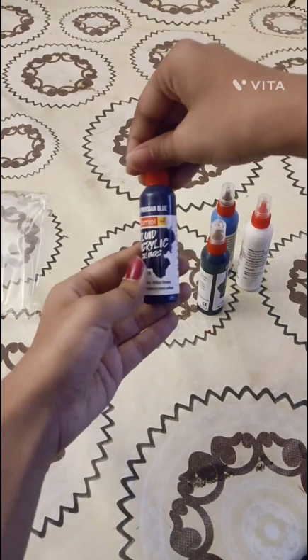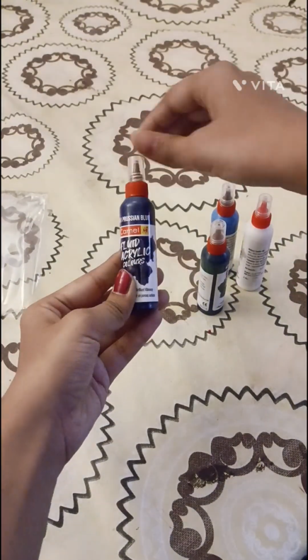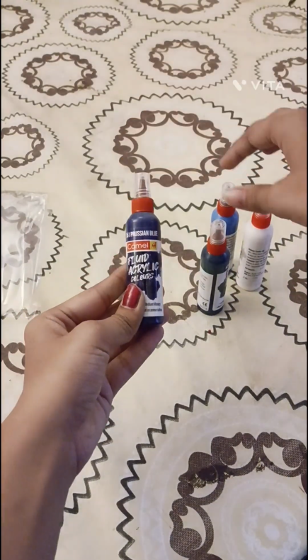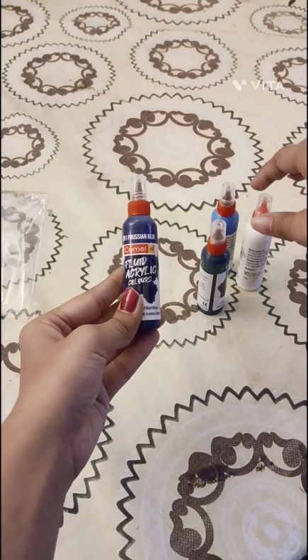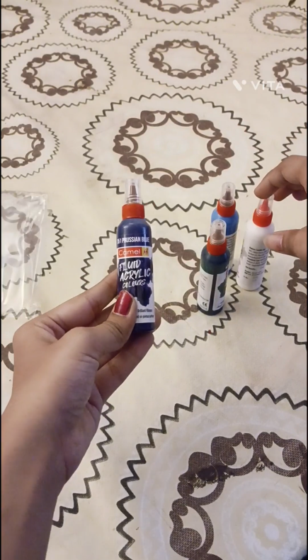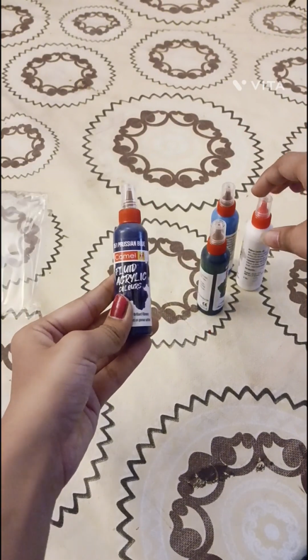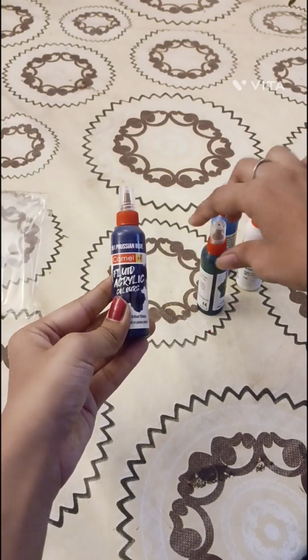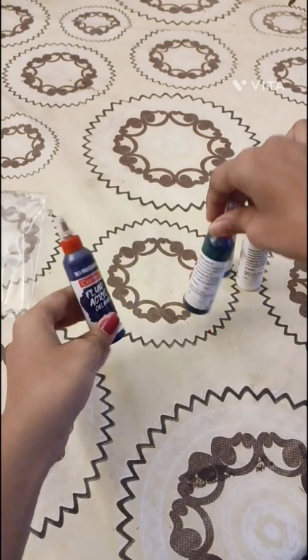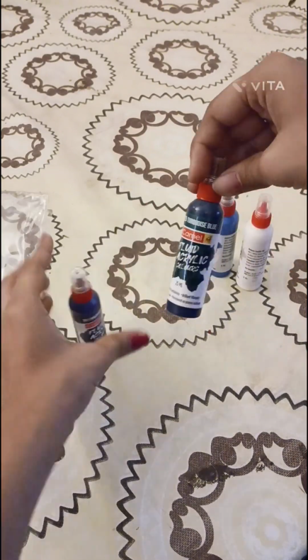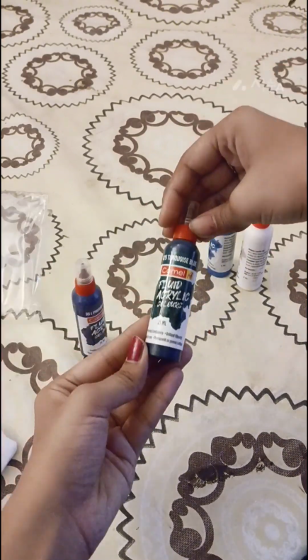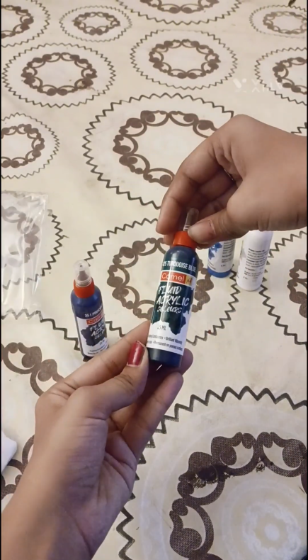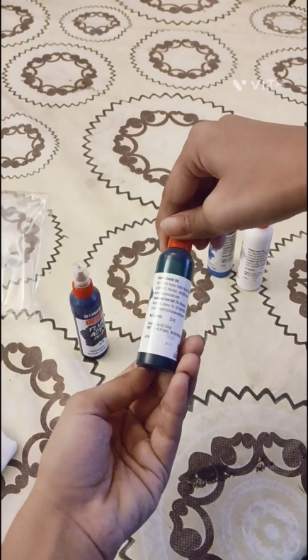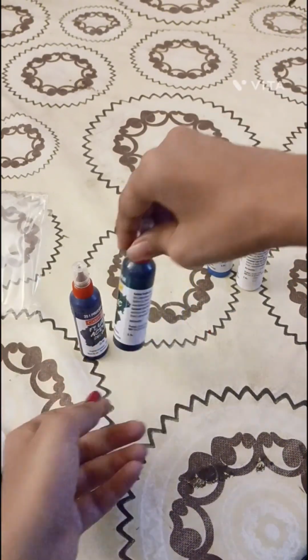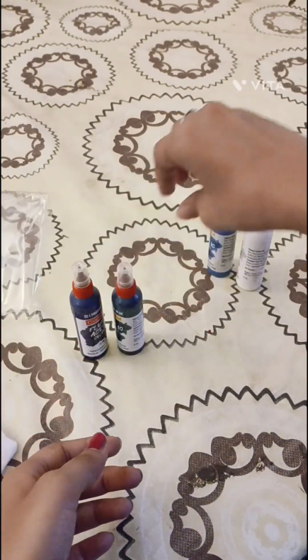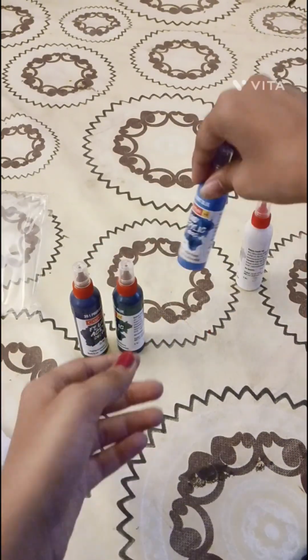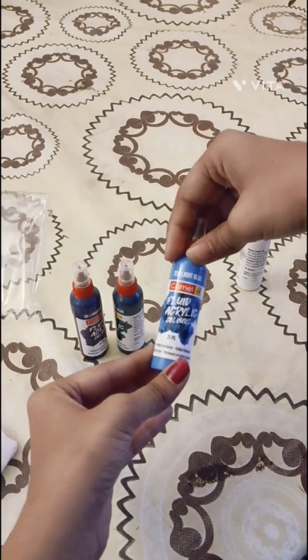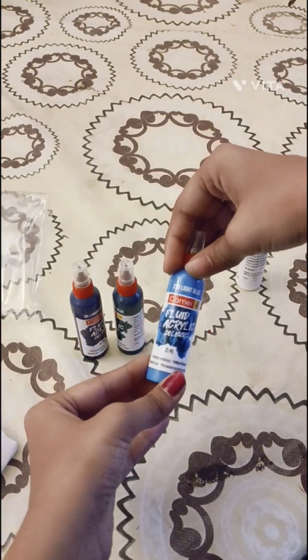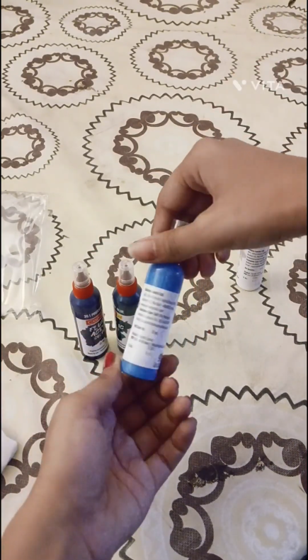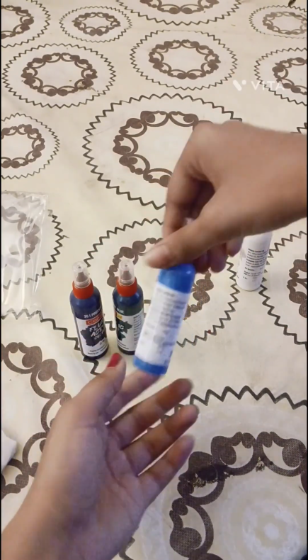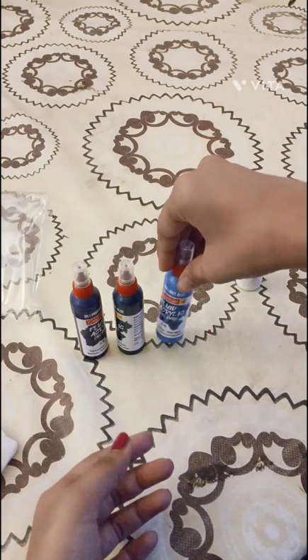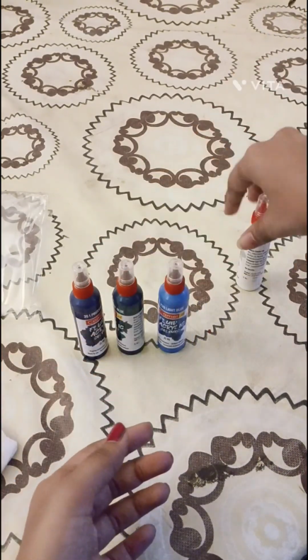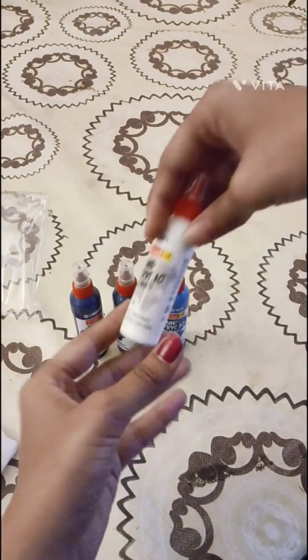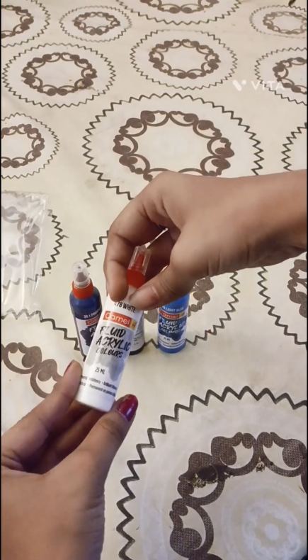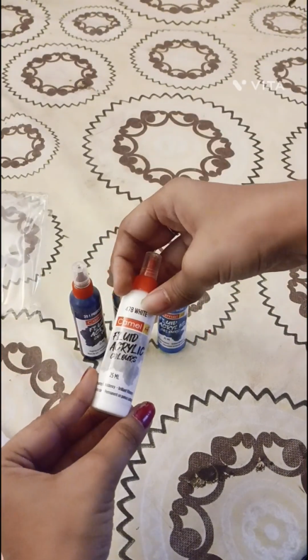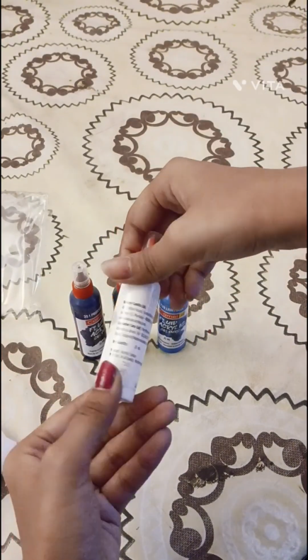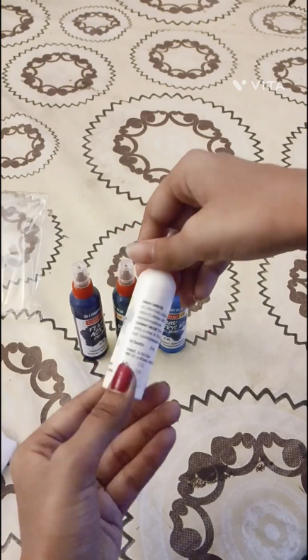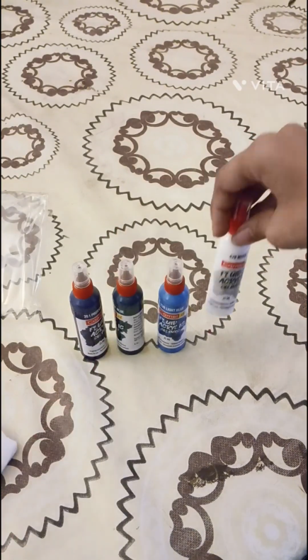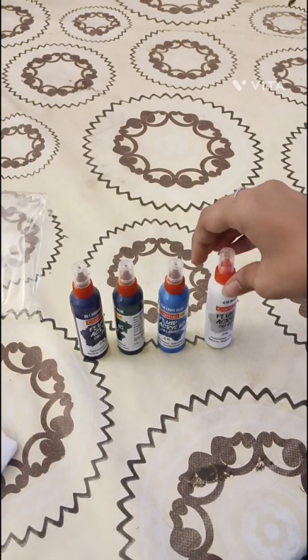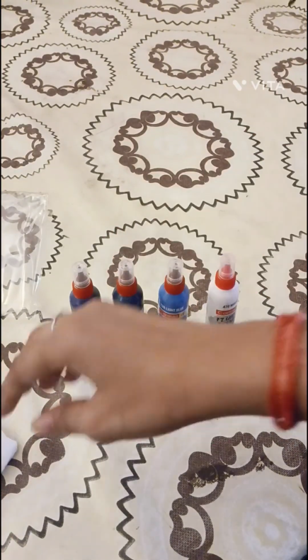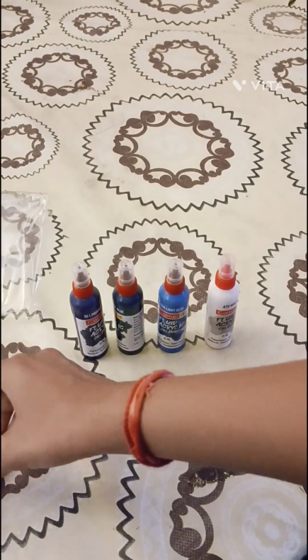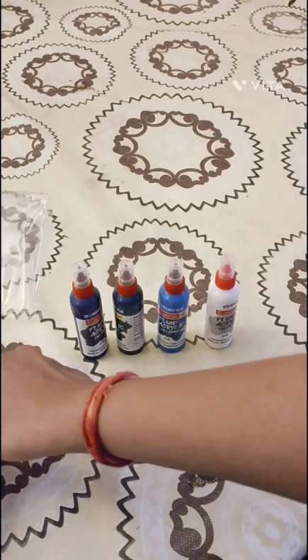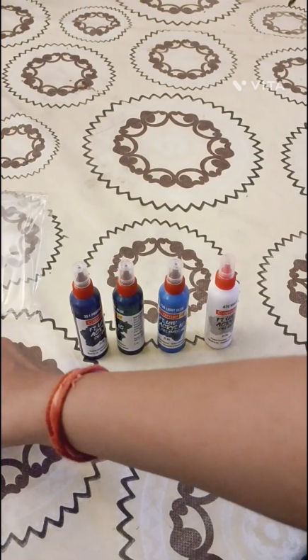The first one is Prussian Blue, the second is Turquoise Blue, the third is Light Blue, and the fourth one is the regular white color.